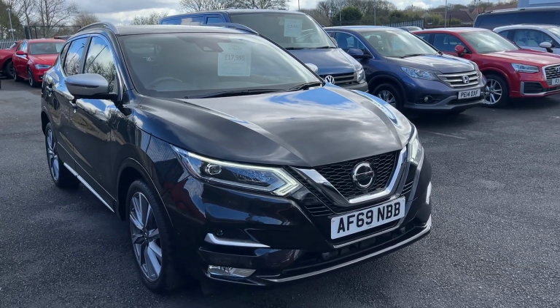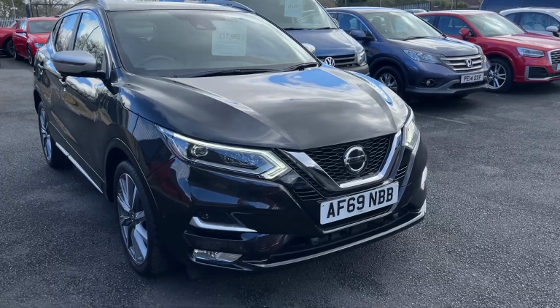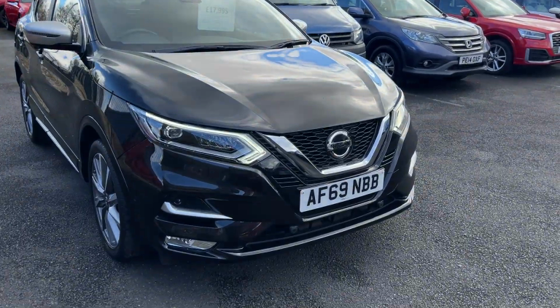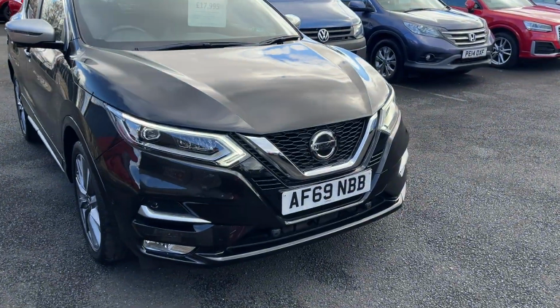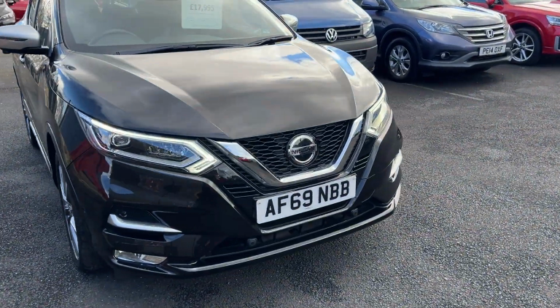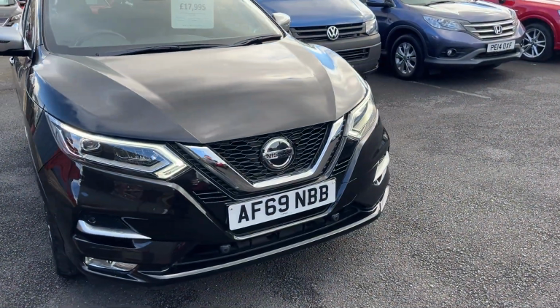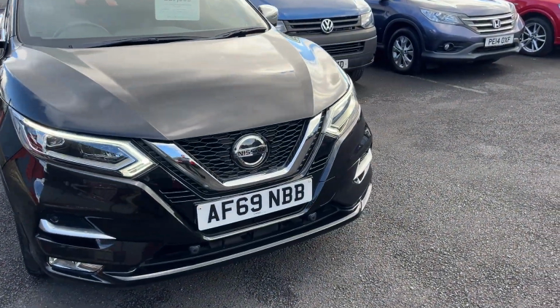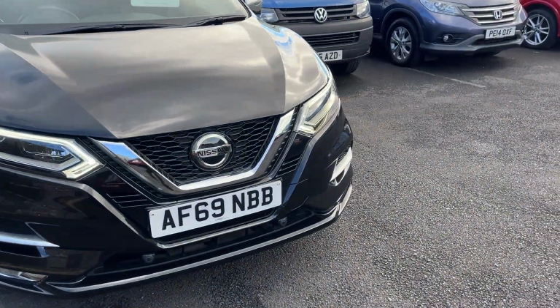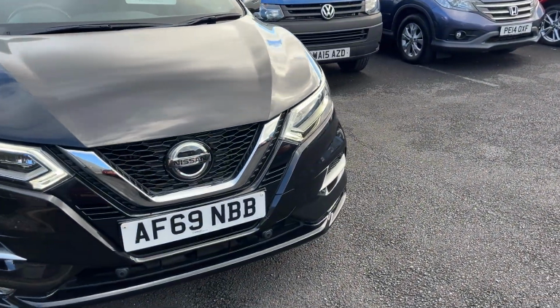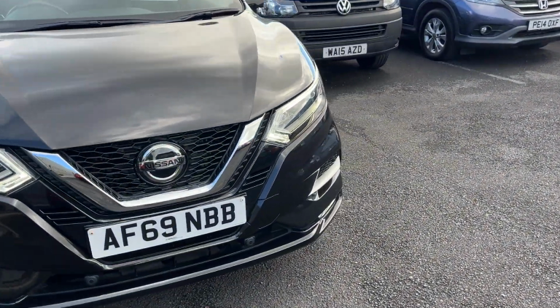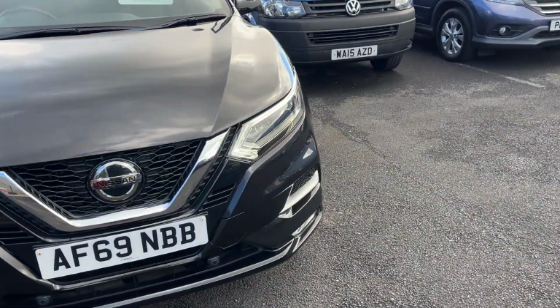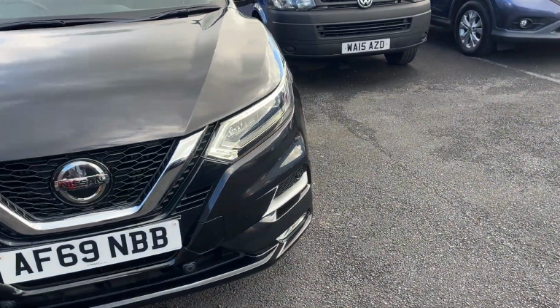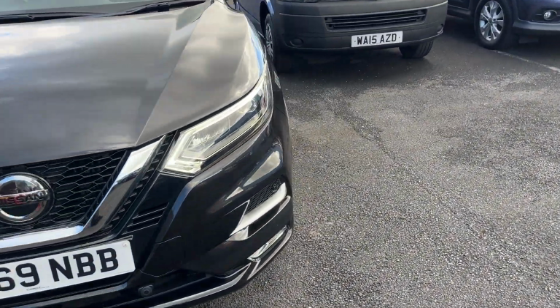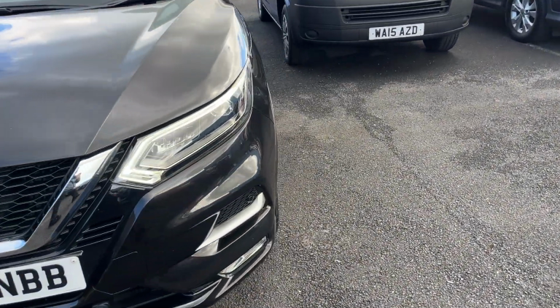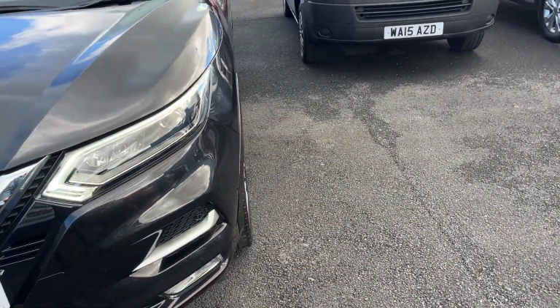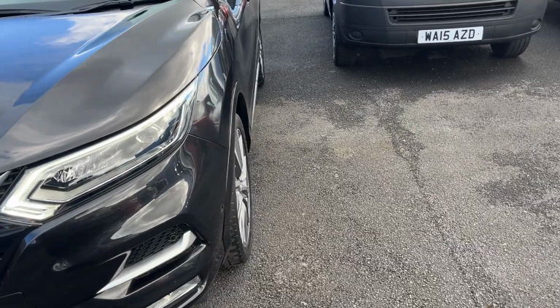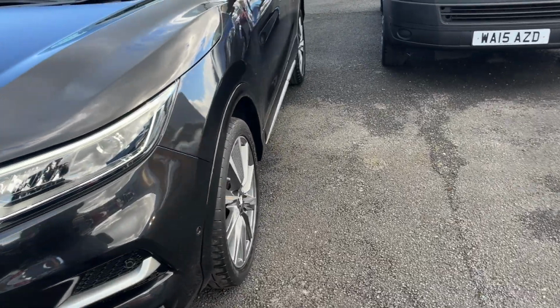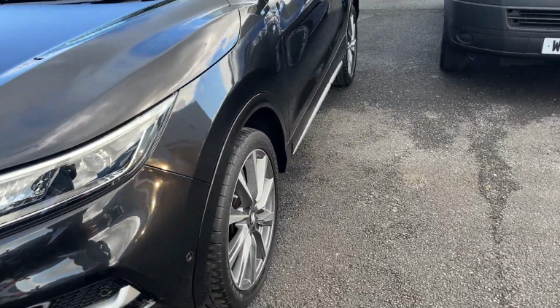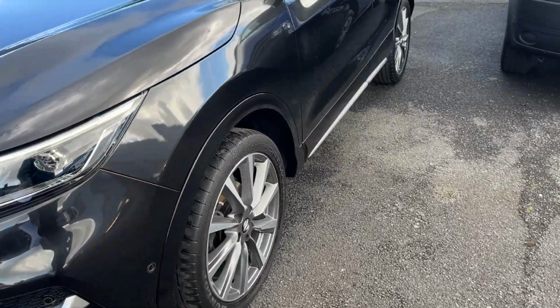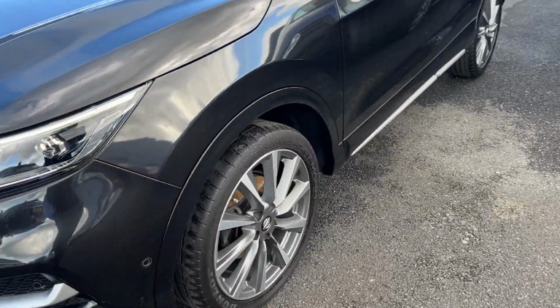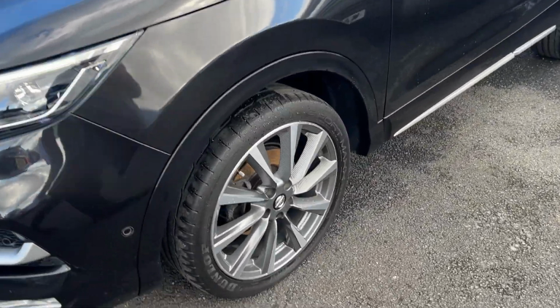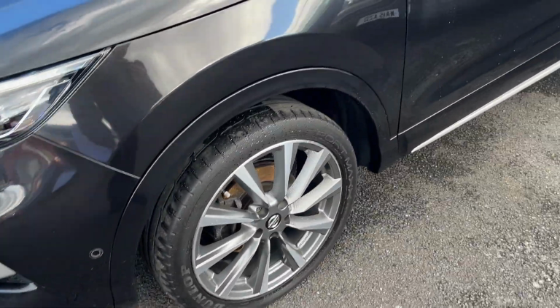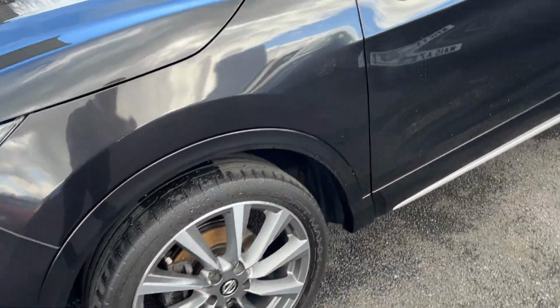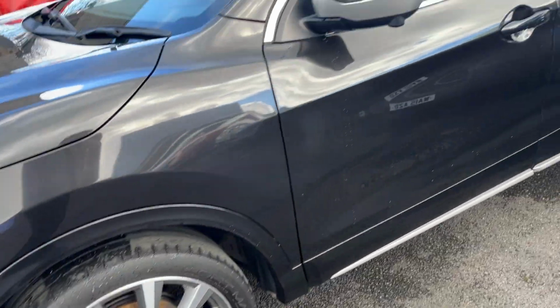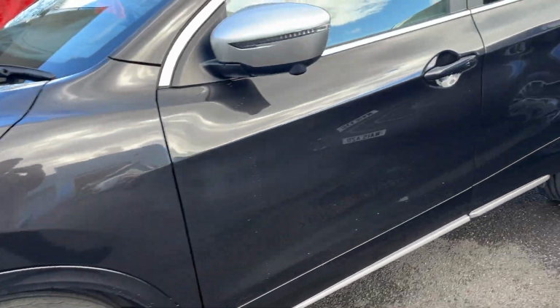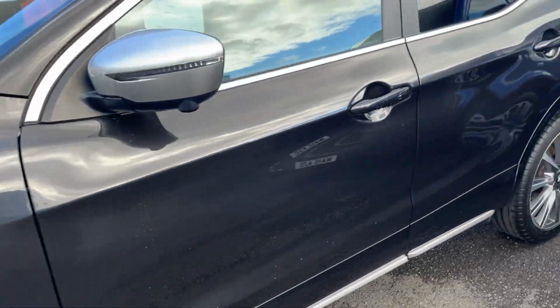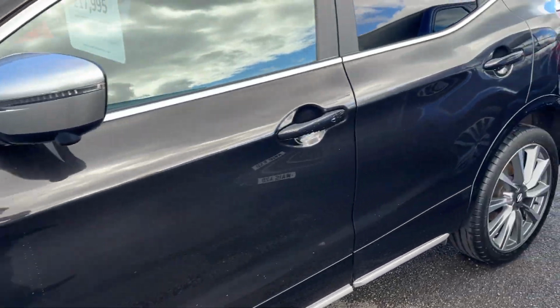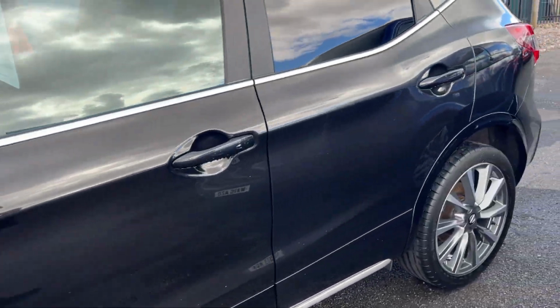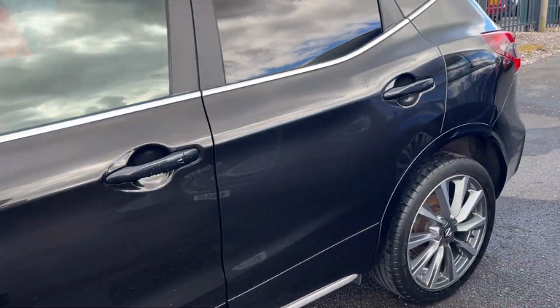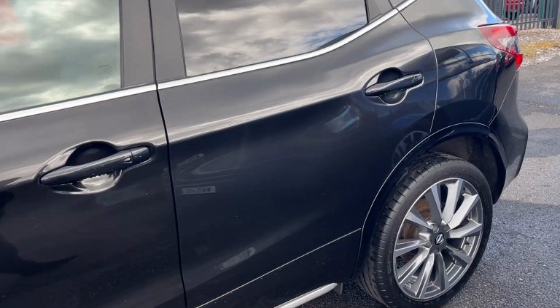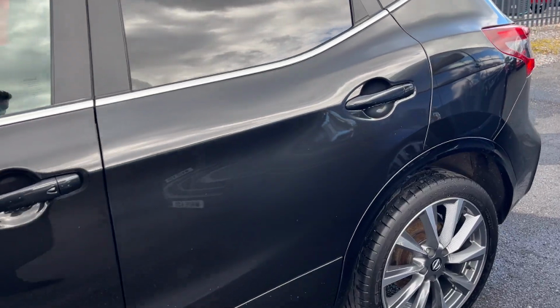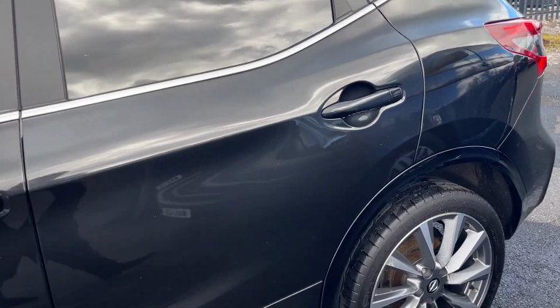On the car you've got front and rear parking sensors, front and rear daytime running lights, front and rear fog lights, diamond cut alloy wheels, keyless entry, and electric folding mirrors.